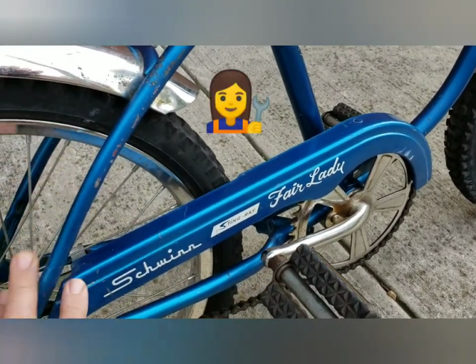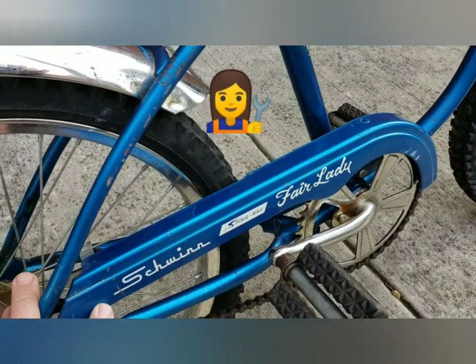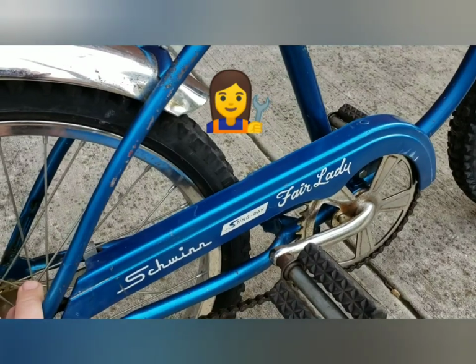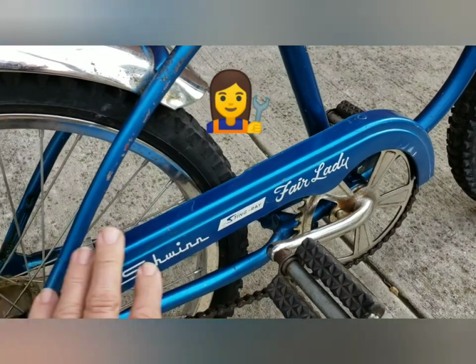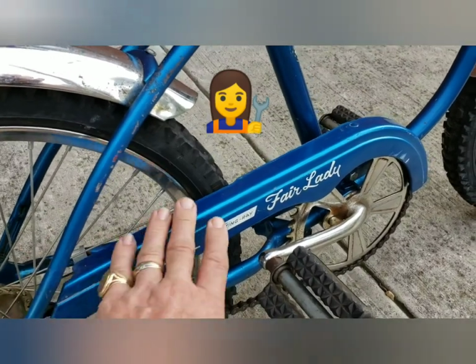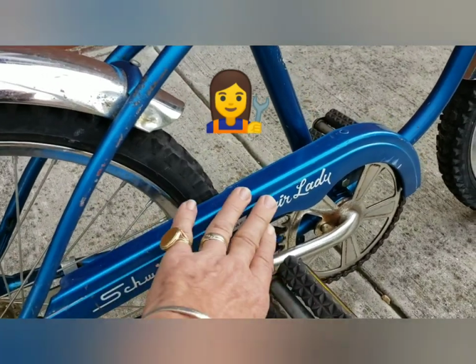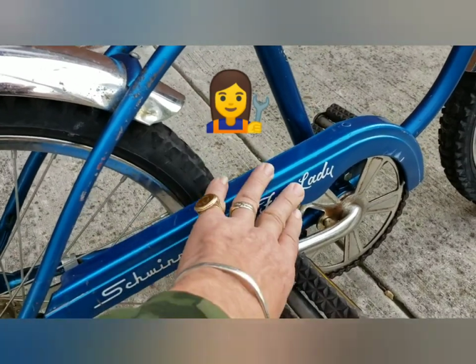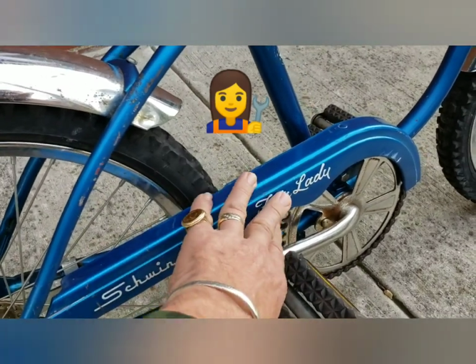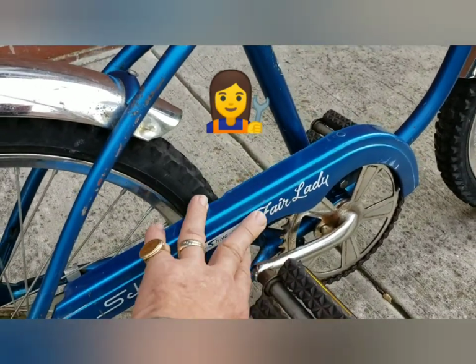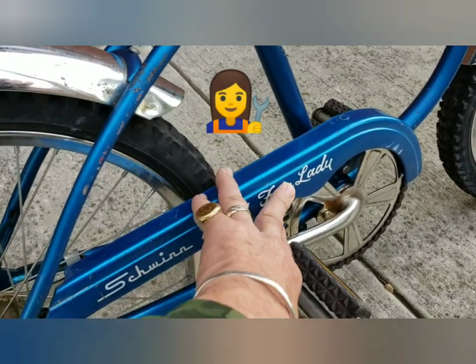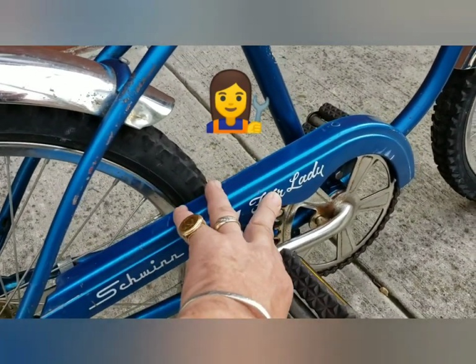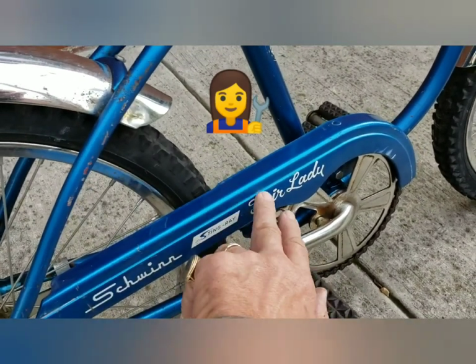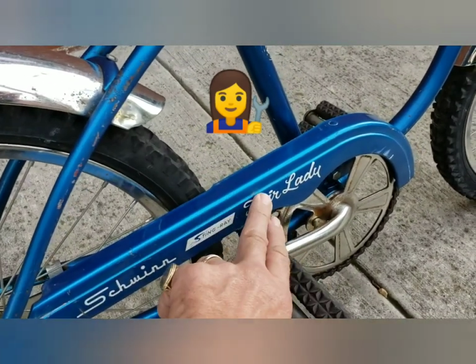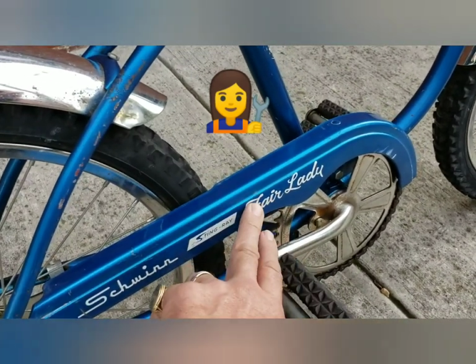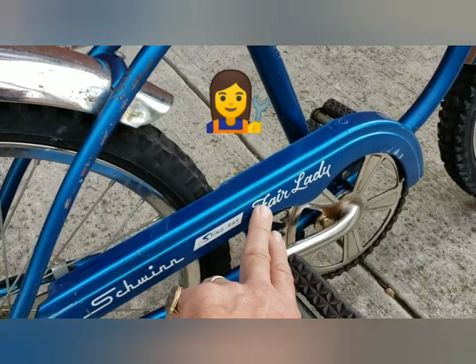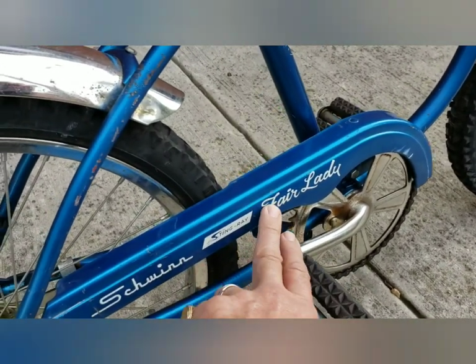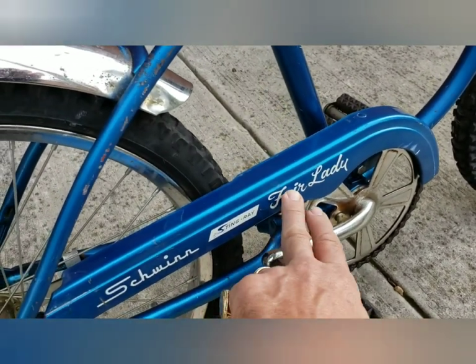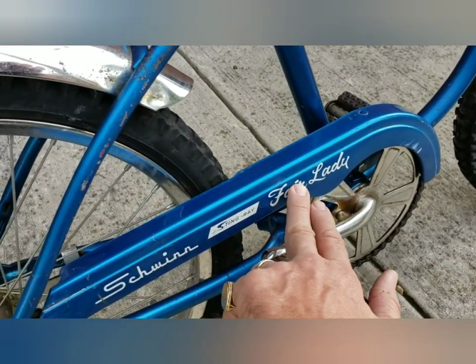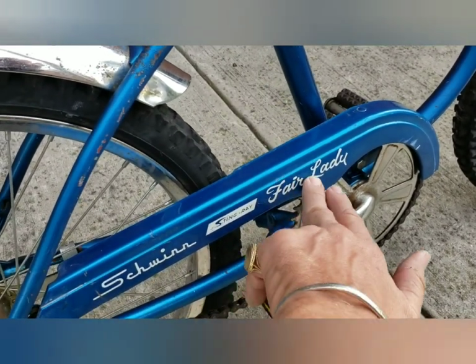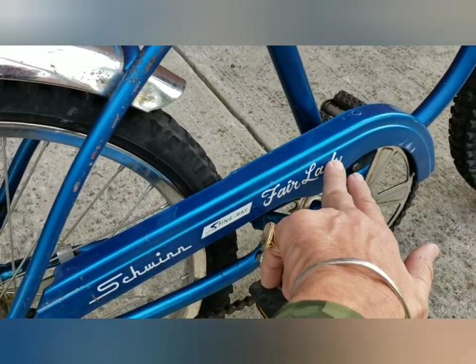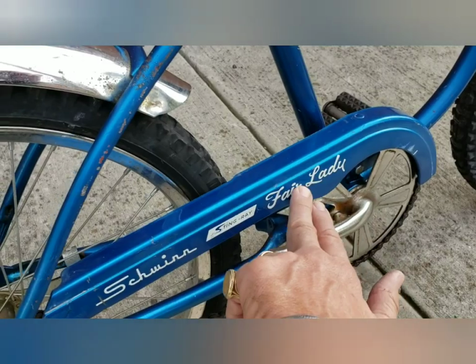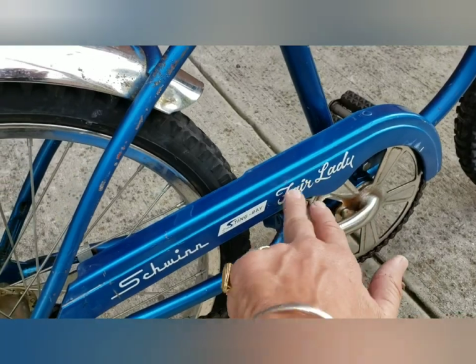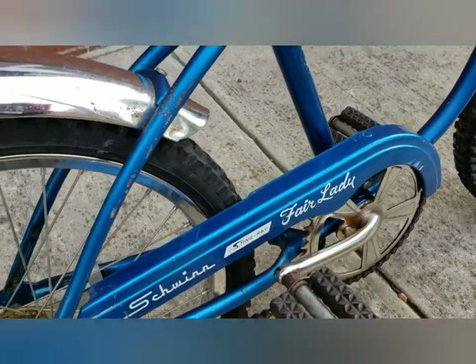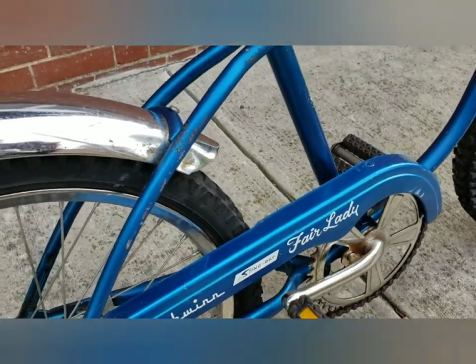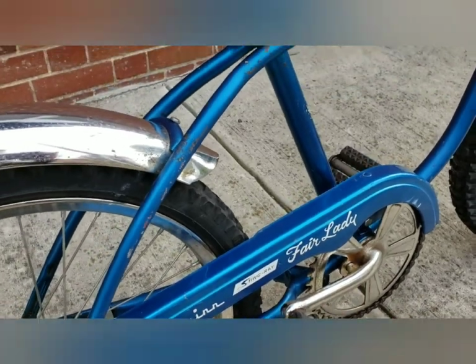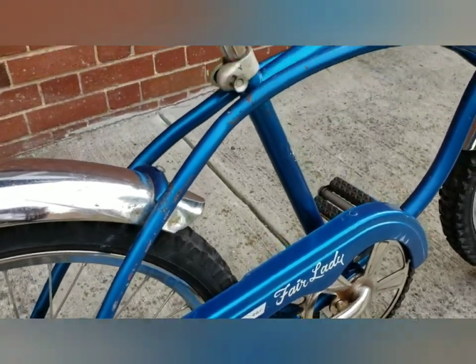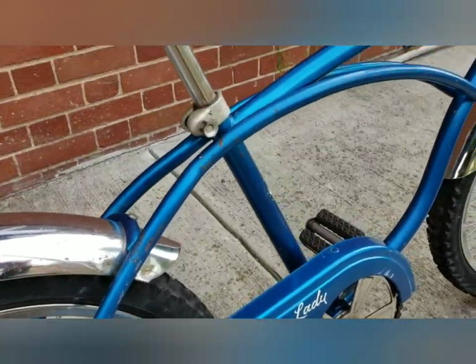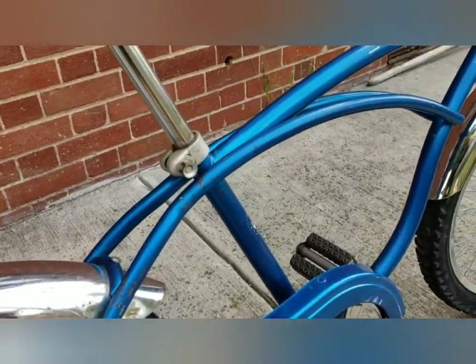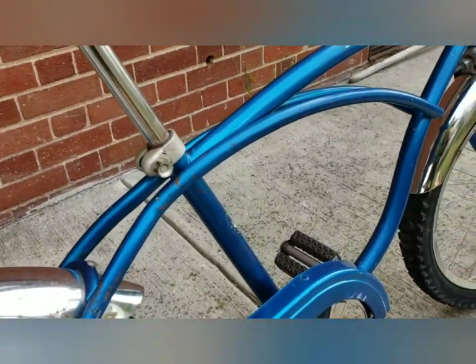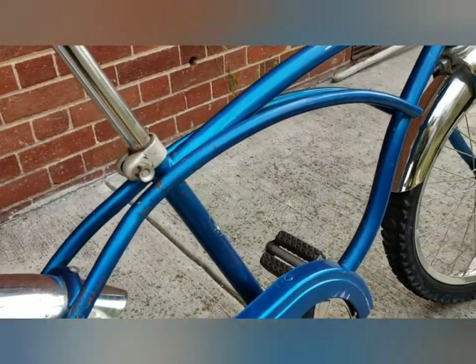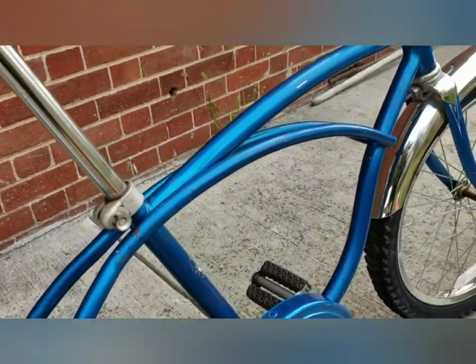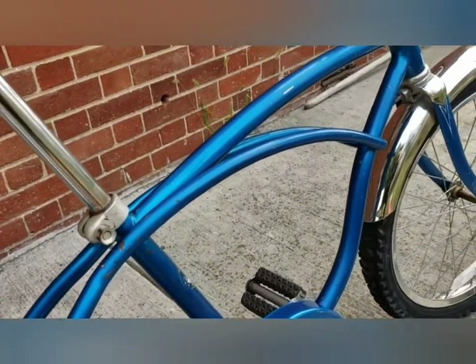The chain guard was from a girl's version of this bike, so I'm just going to leave it on there. It says 'Fair Lady' — it should have said 'Deluxe' here.